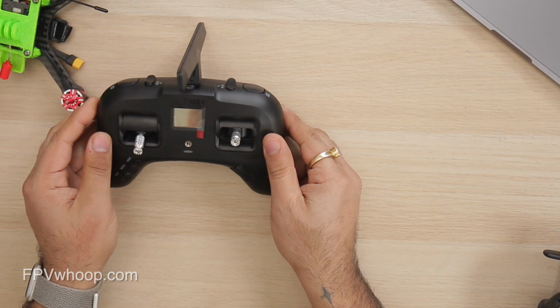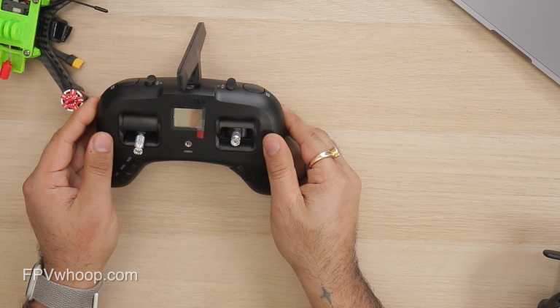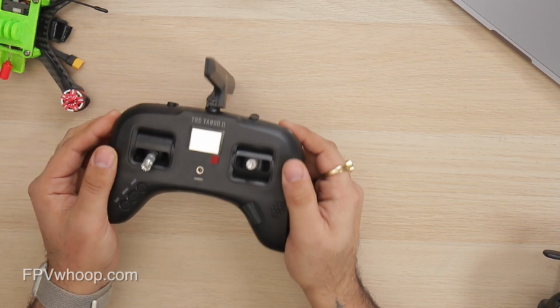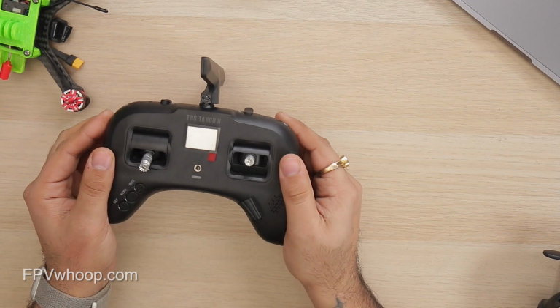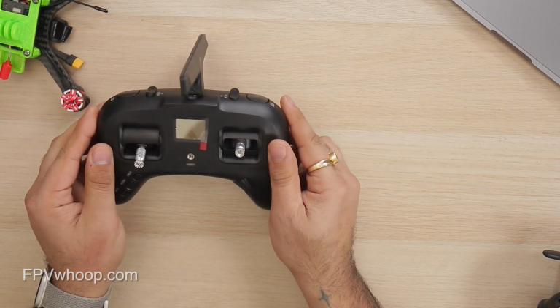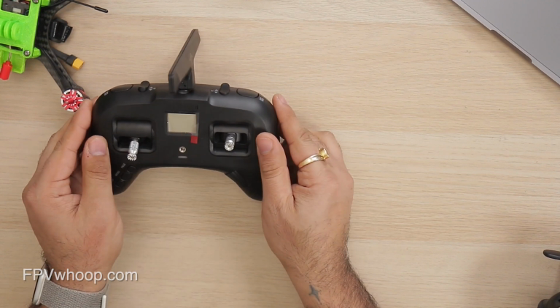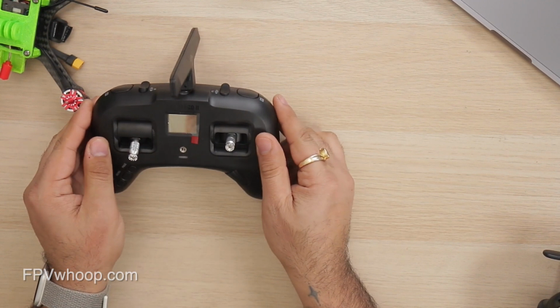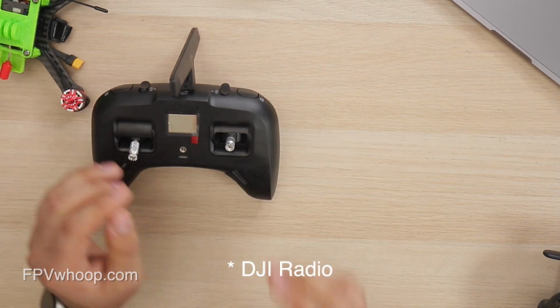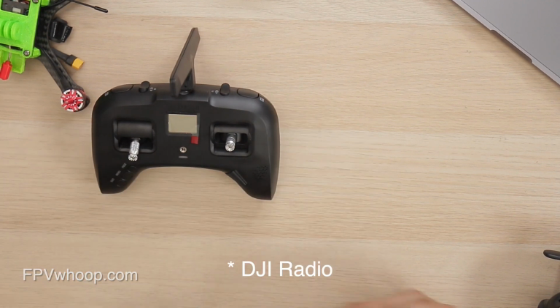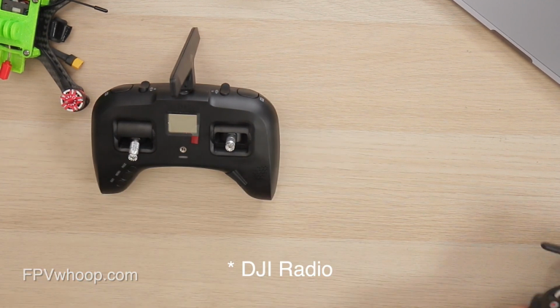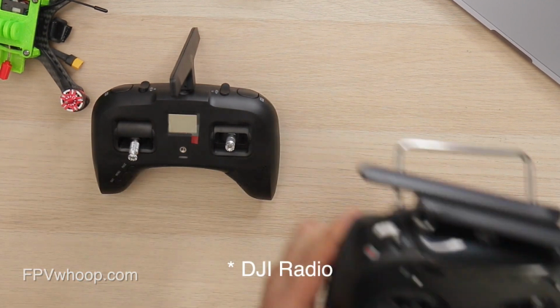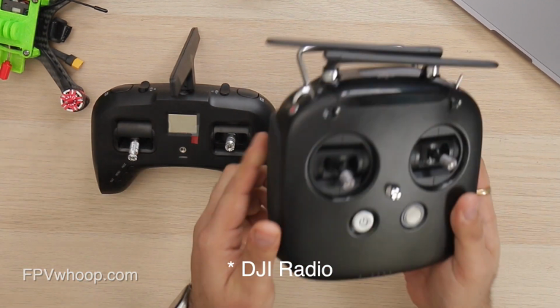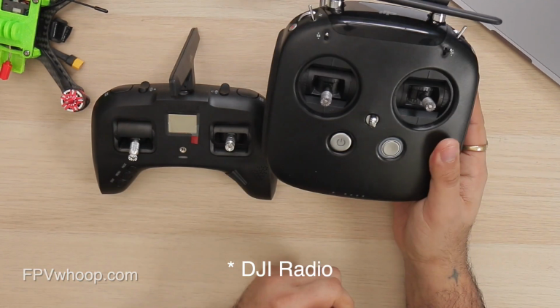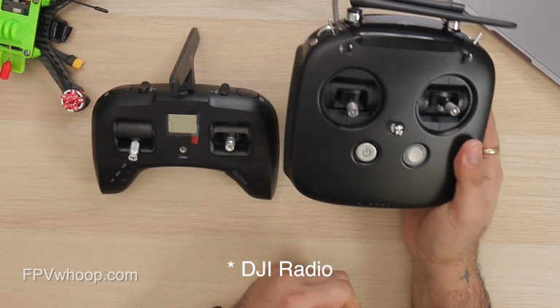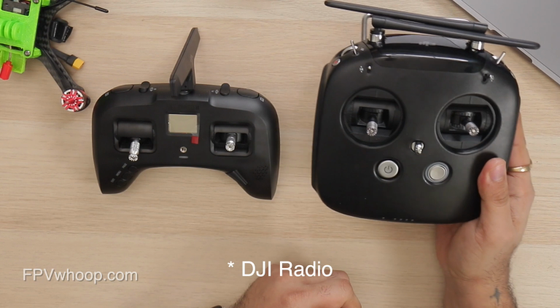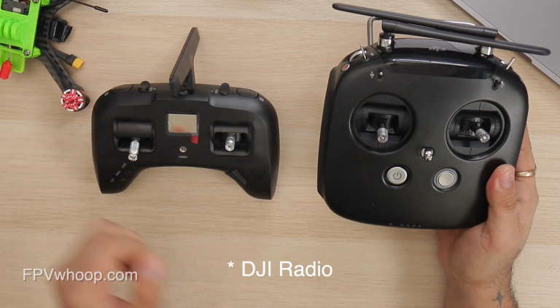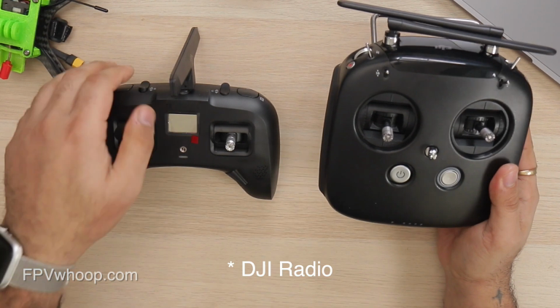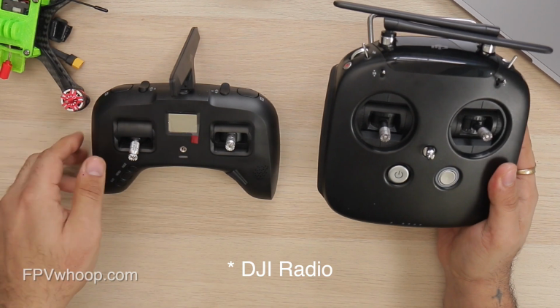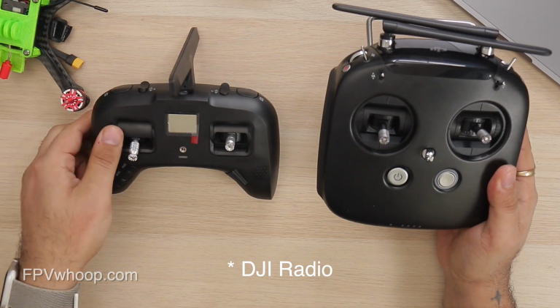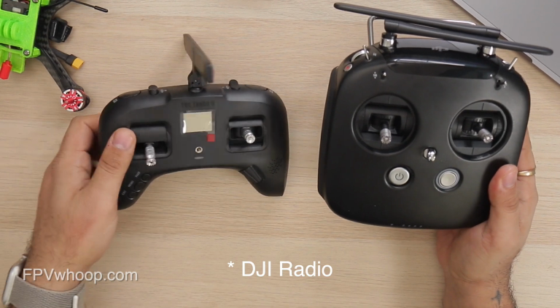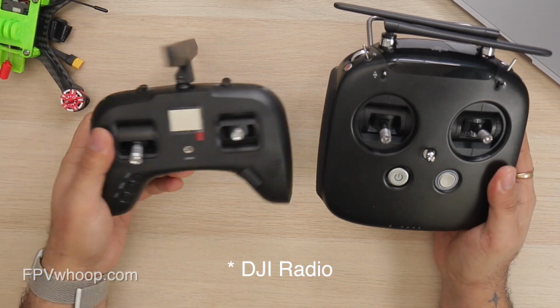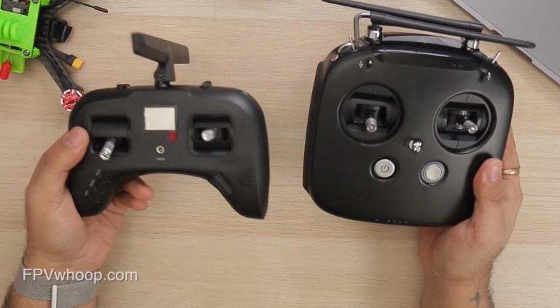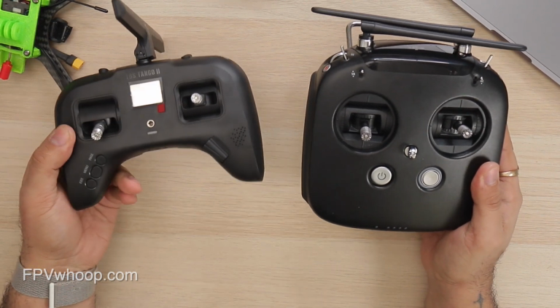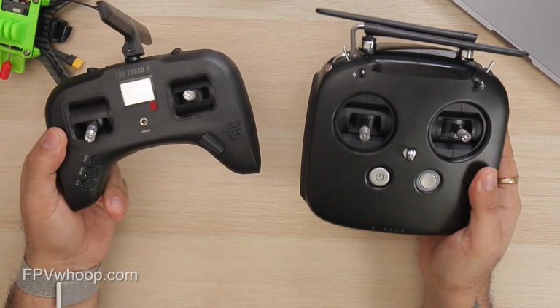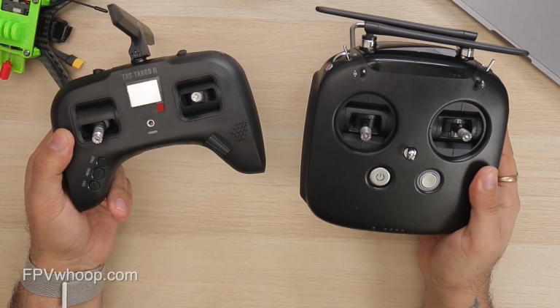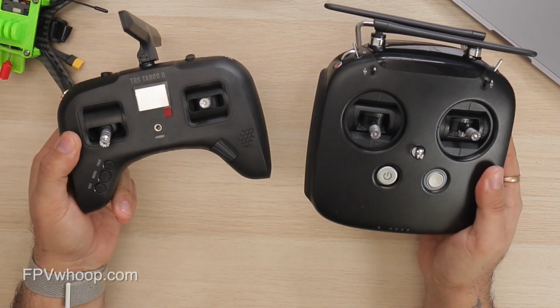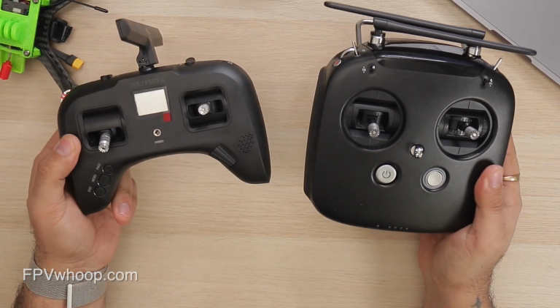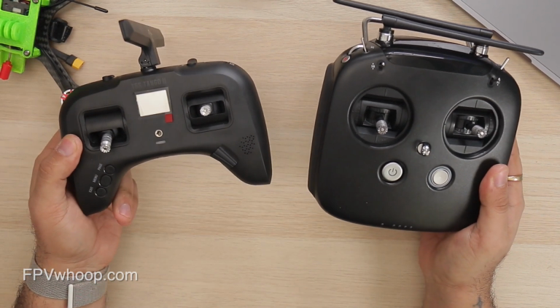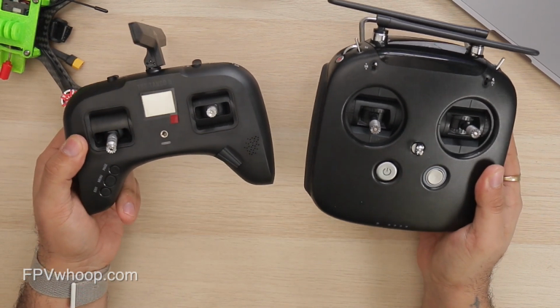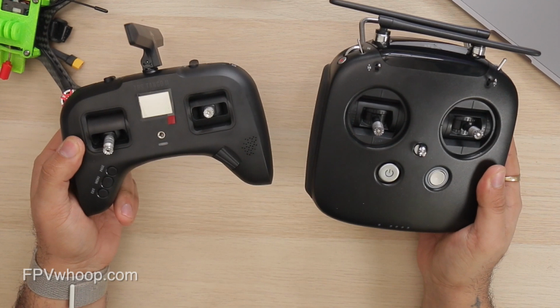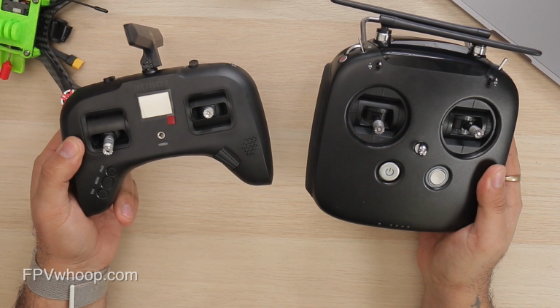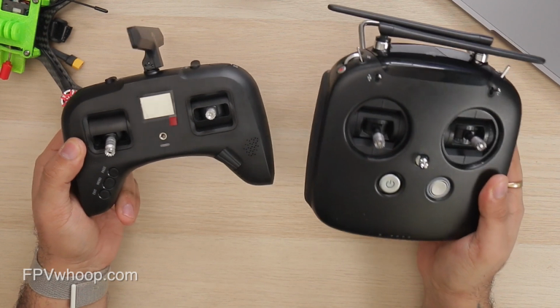You can see when I compare it with my DJI goggles, the DJI goggles are so big compared to this TBS Tango 2. You can really see the size difference — just how small and compact it is.